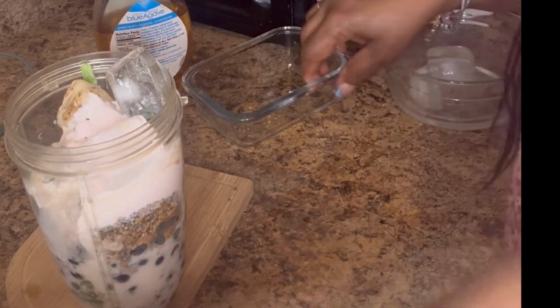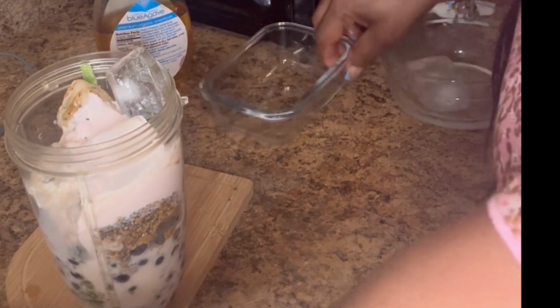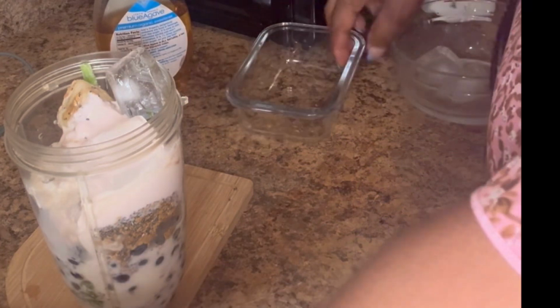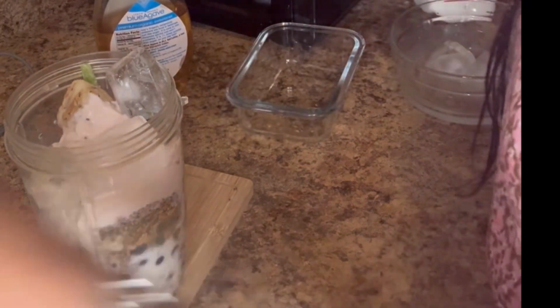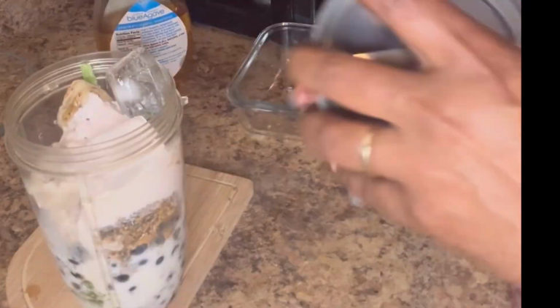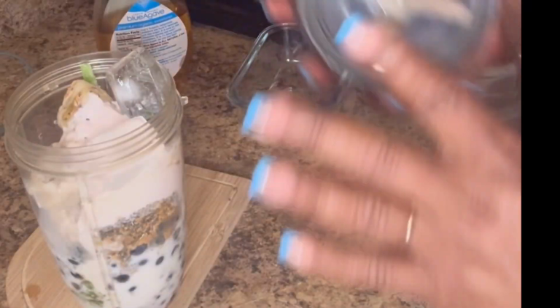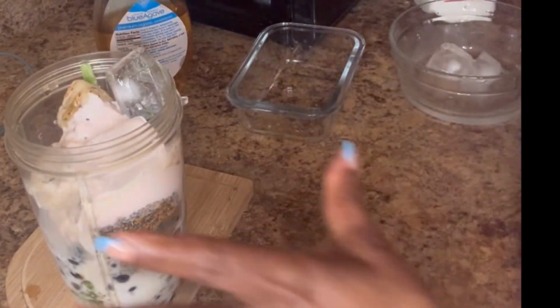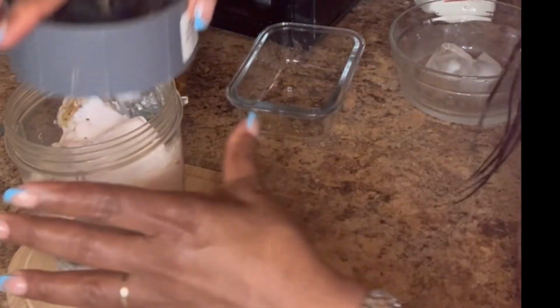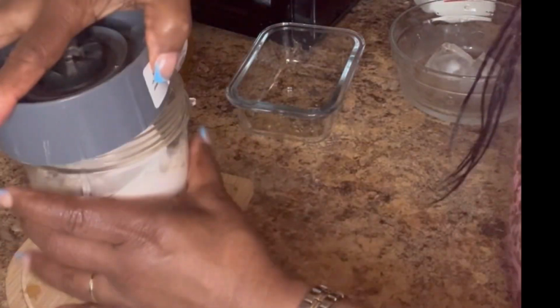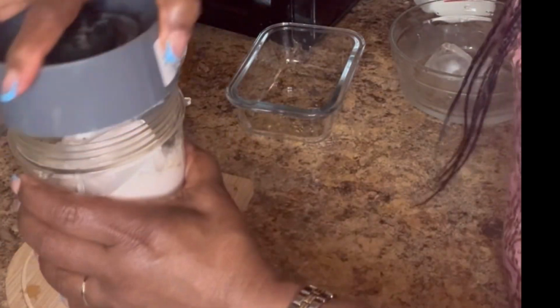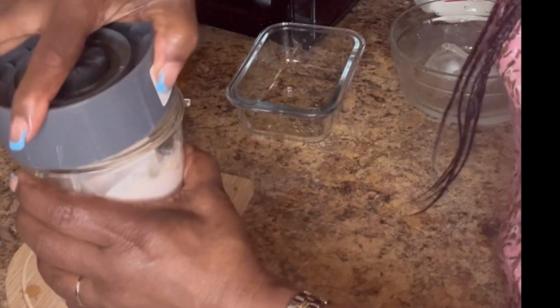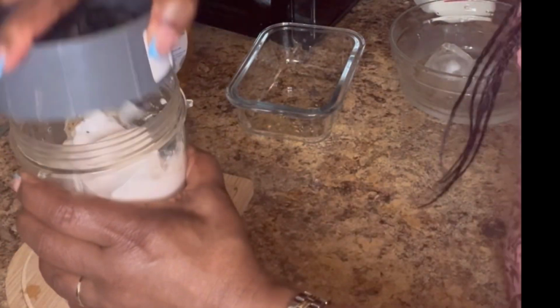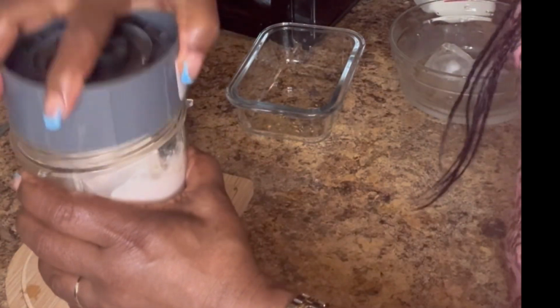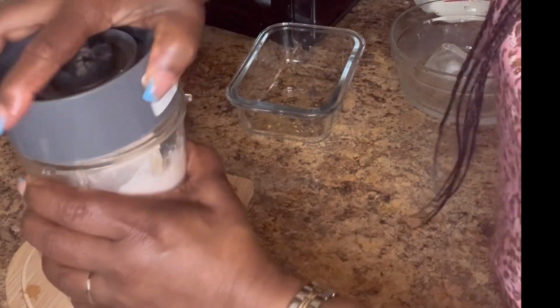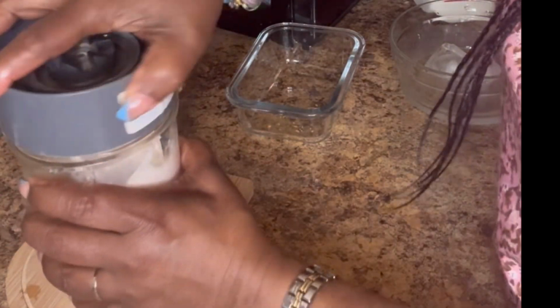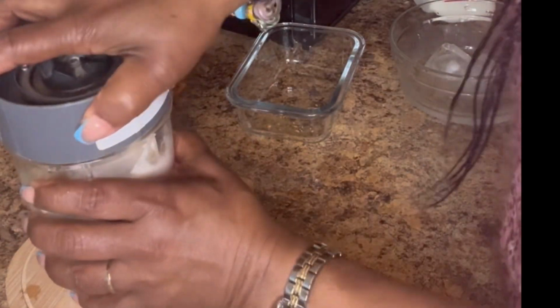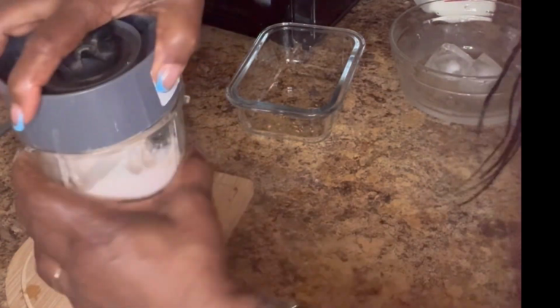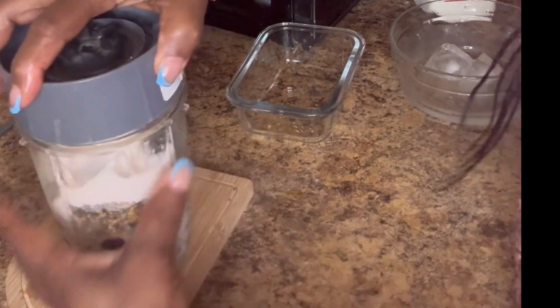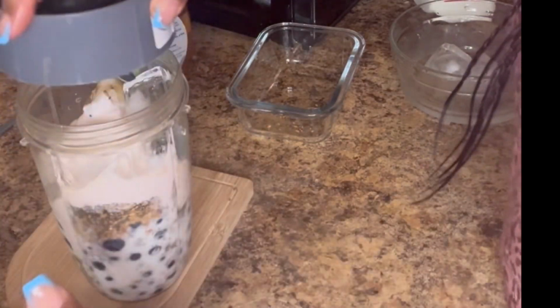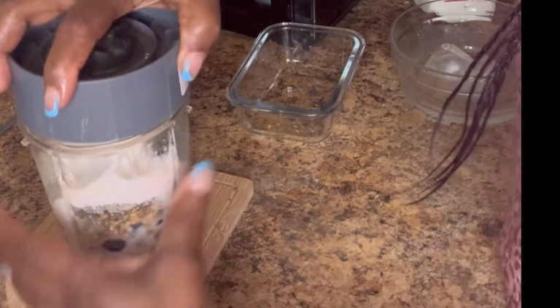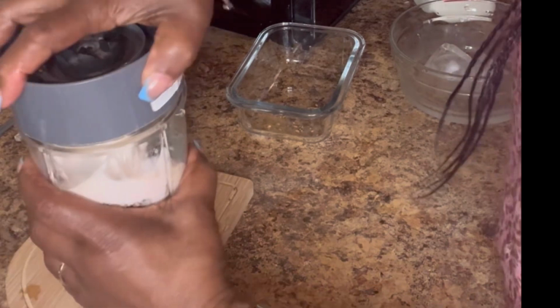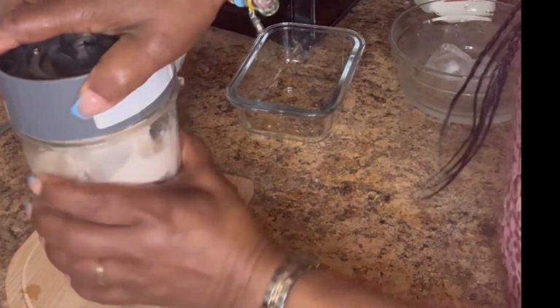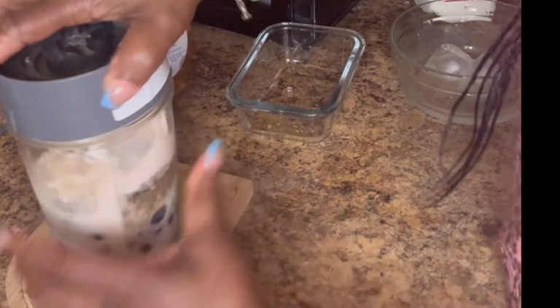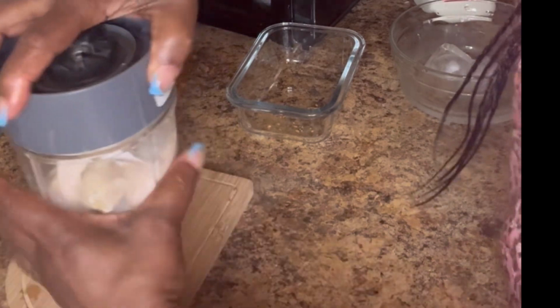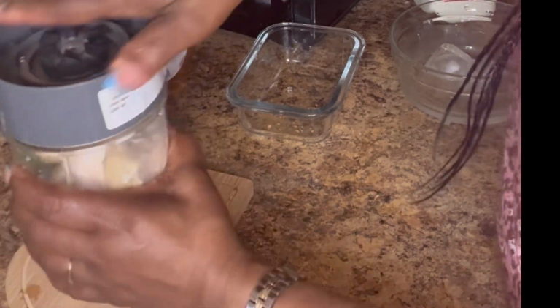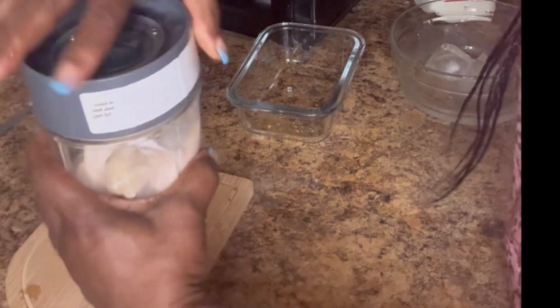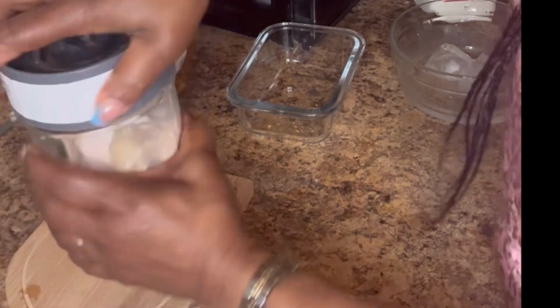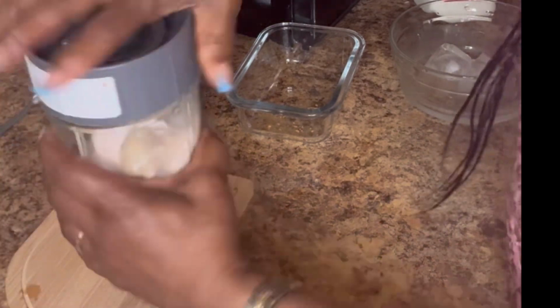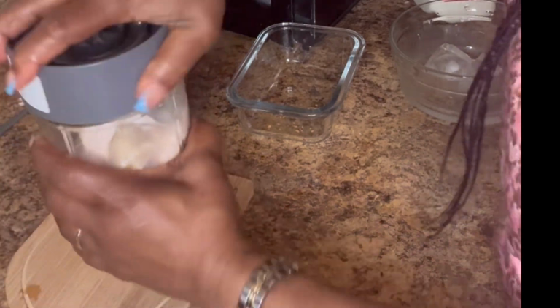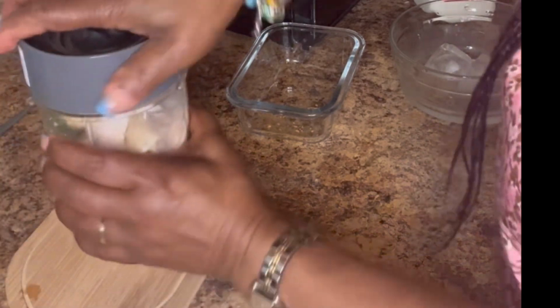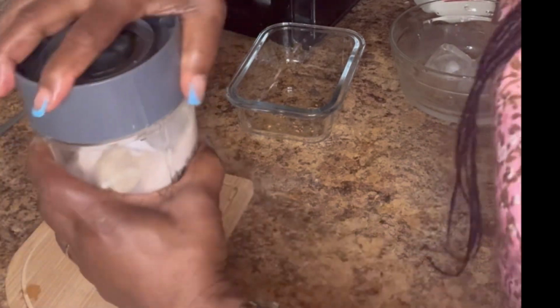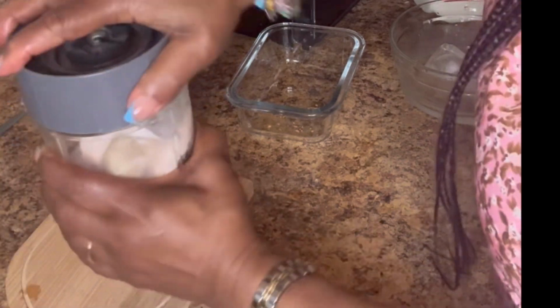Cover the blender. Might need a little more milk.